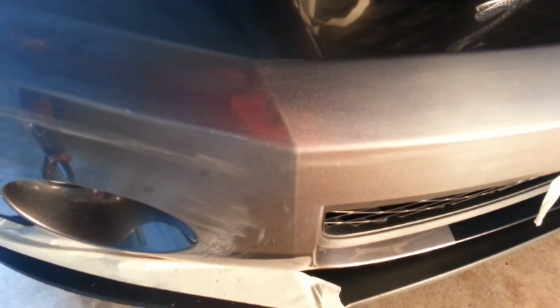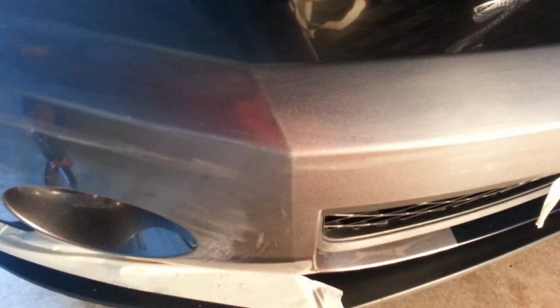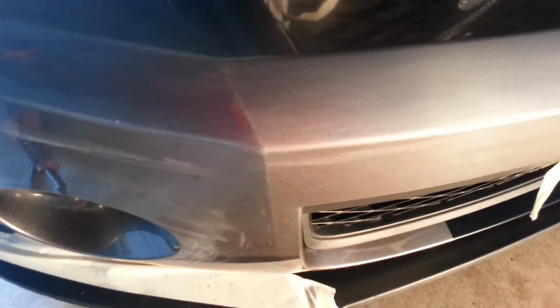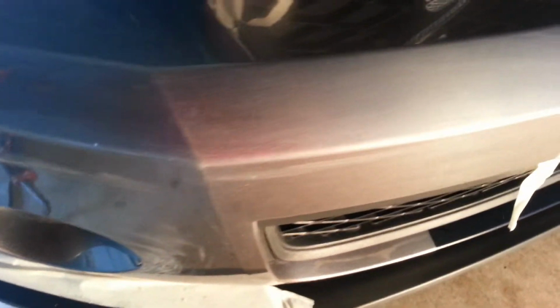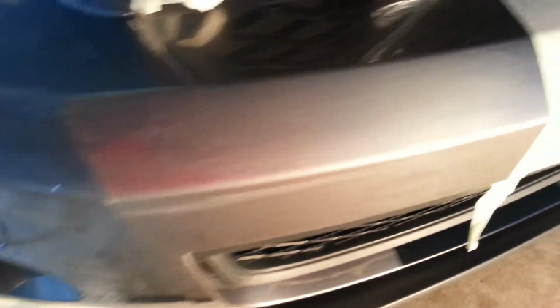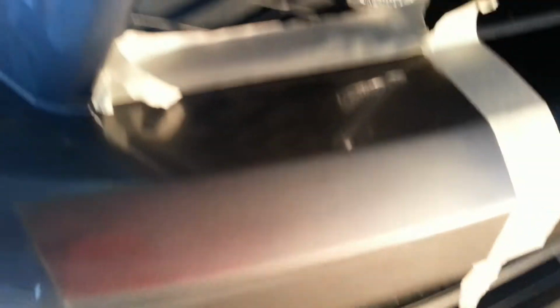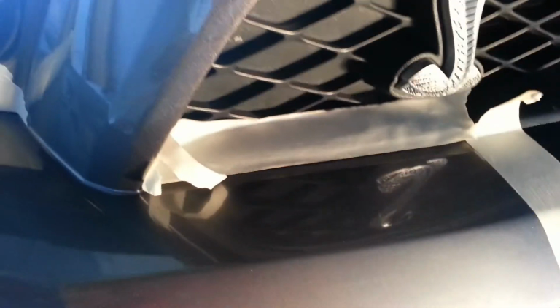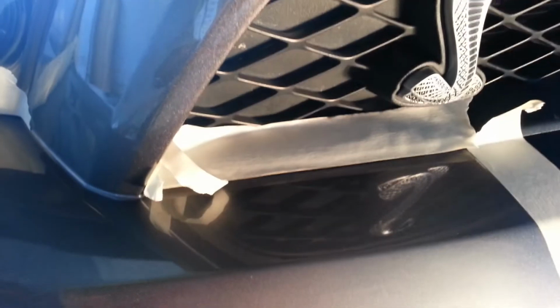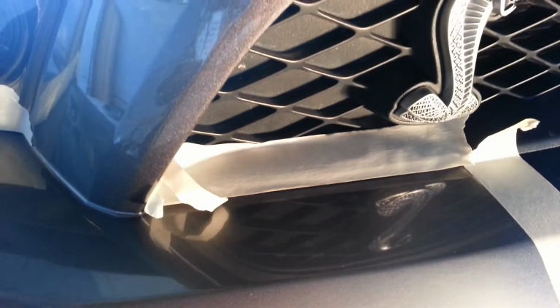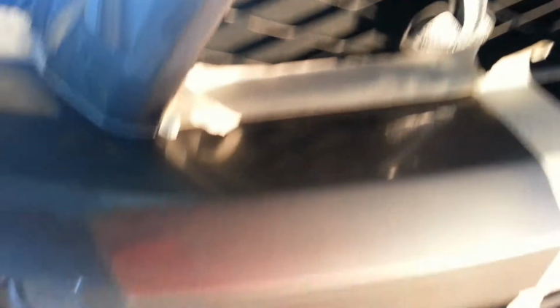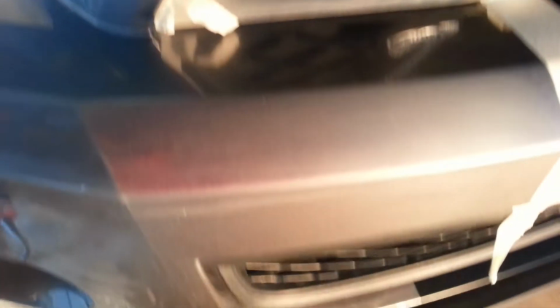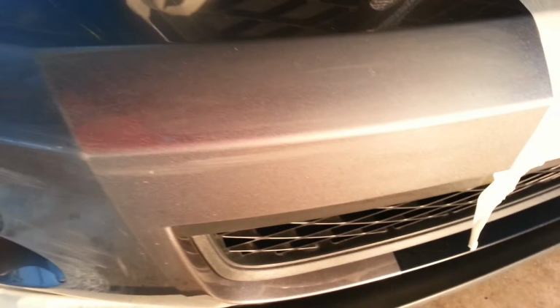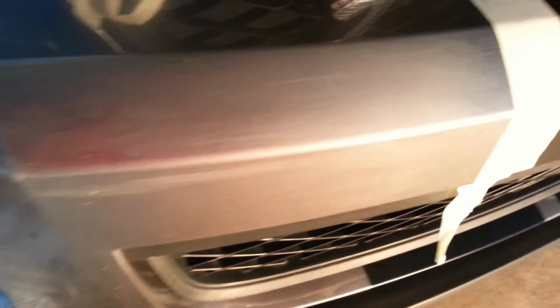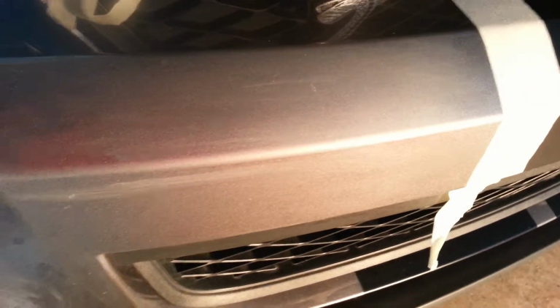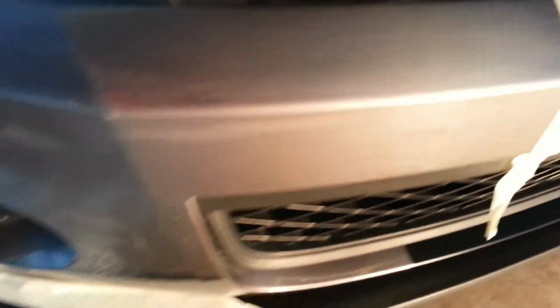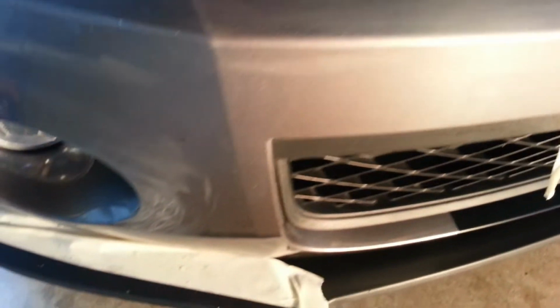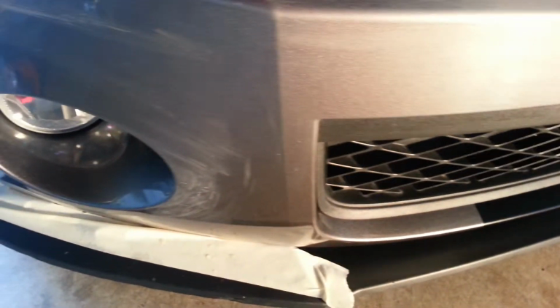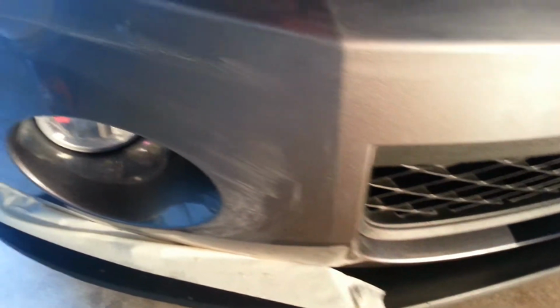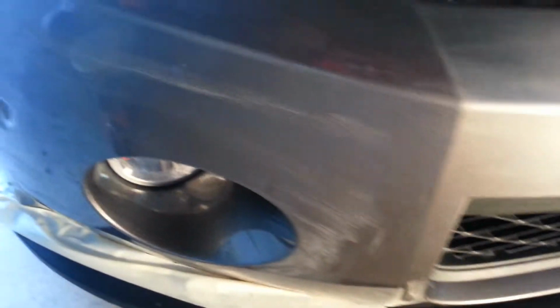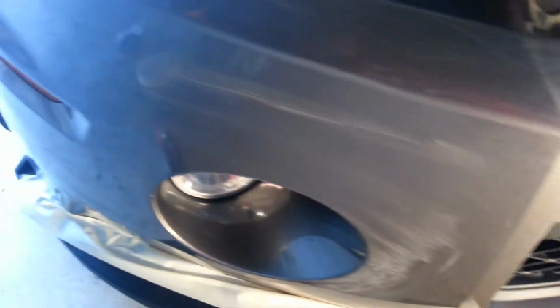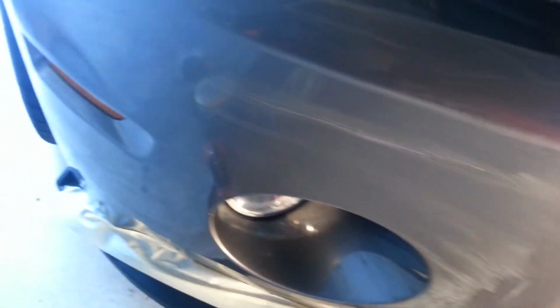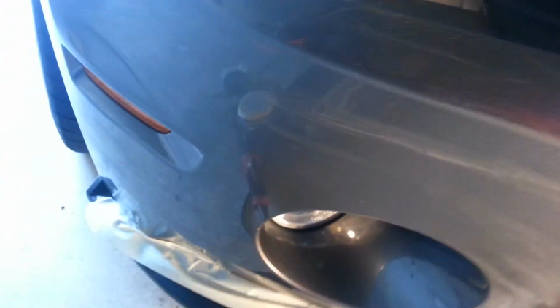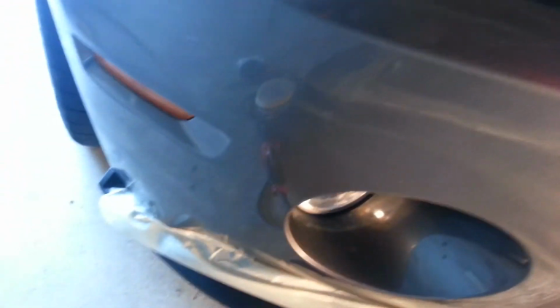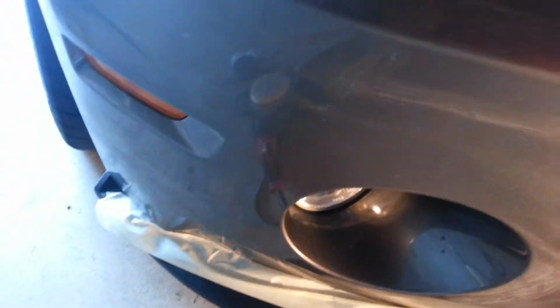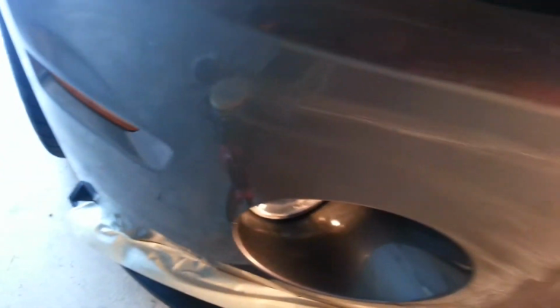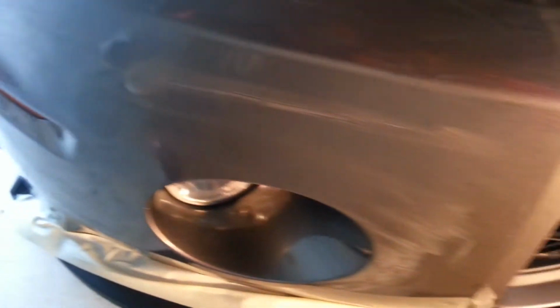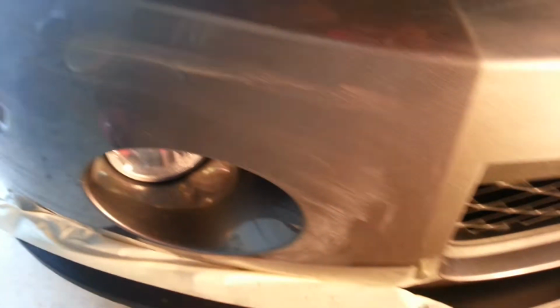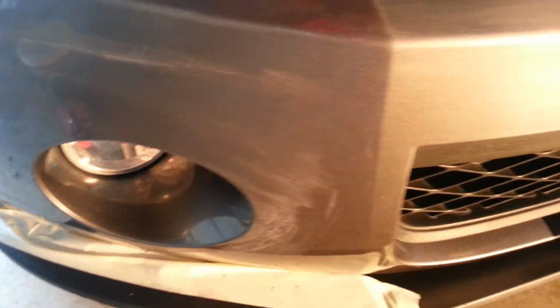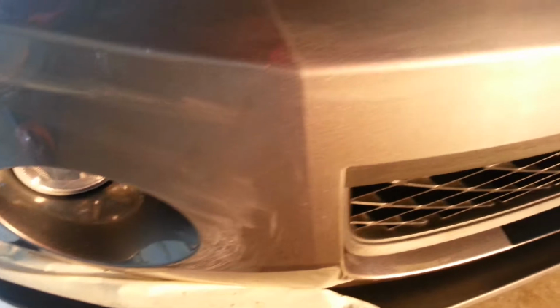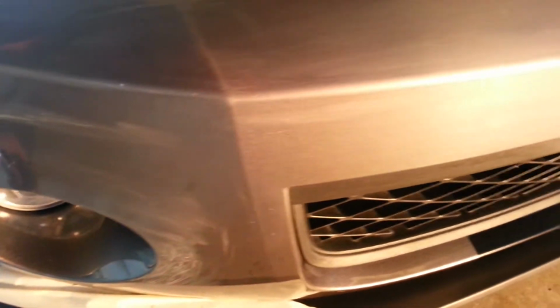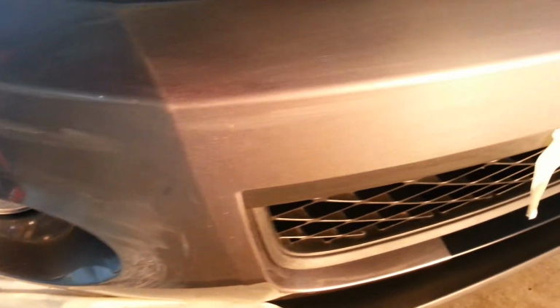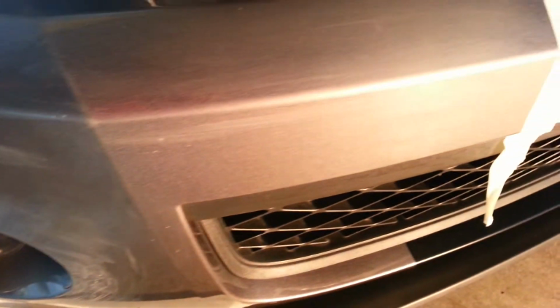Hey guys, just a quick video of this Shelby again. This is the passenger side and it is seeing better days. It has 30,000 miles on it, 2010.